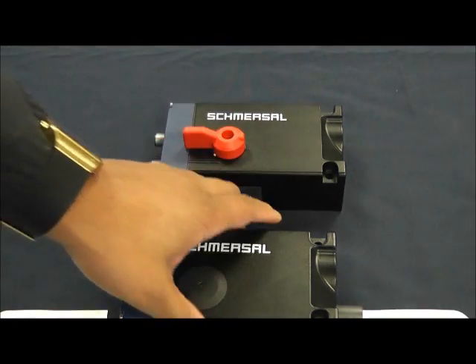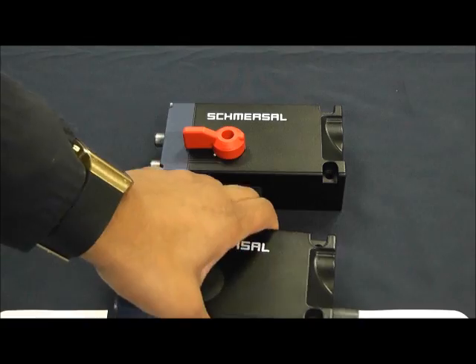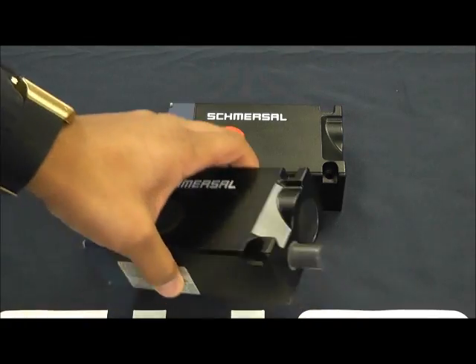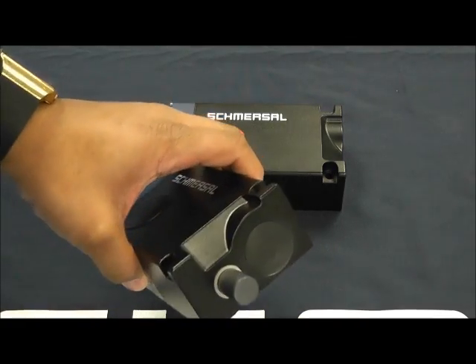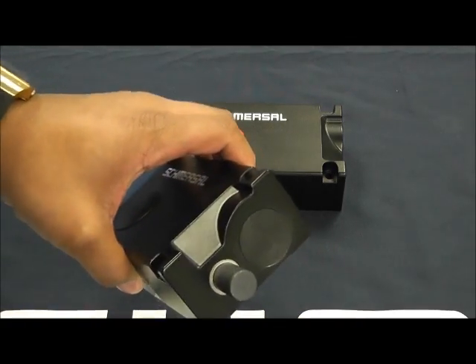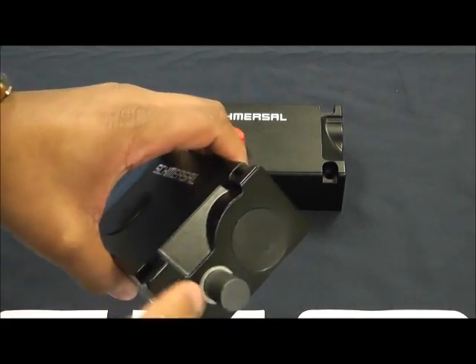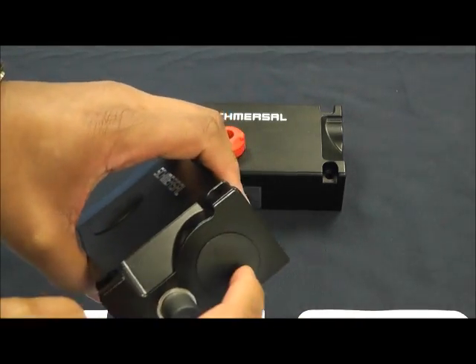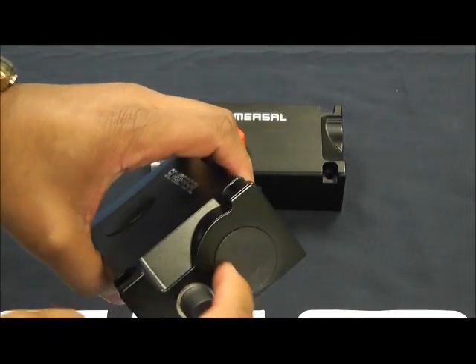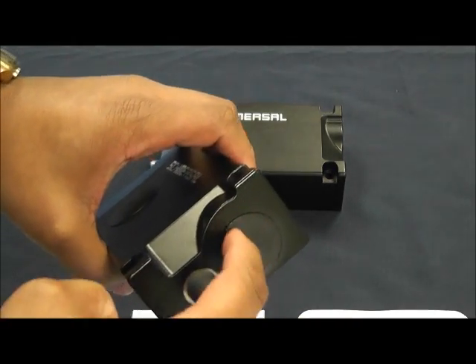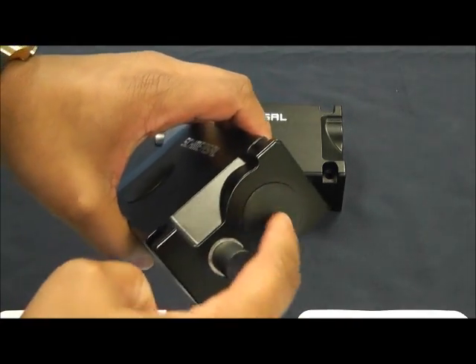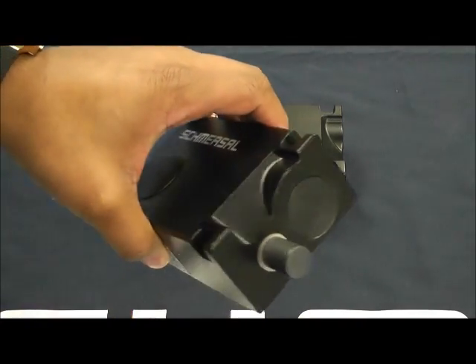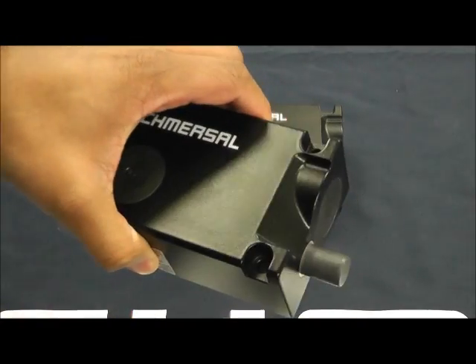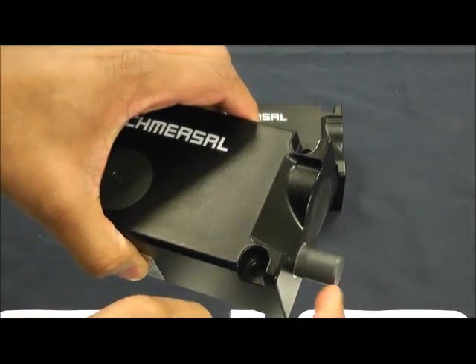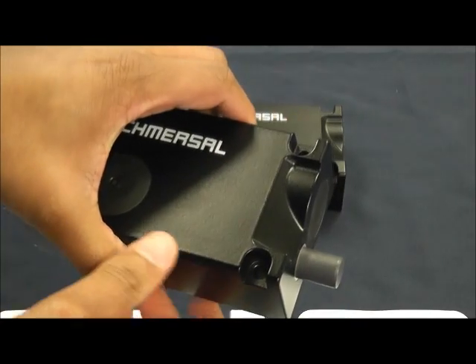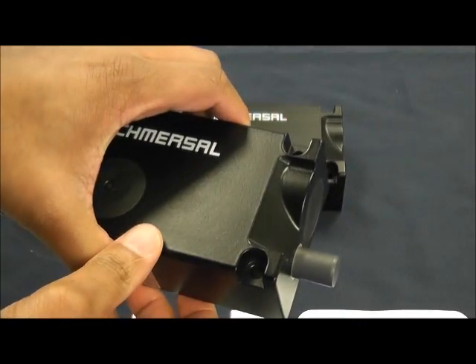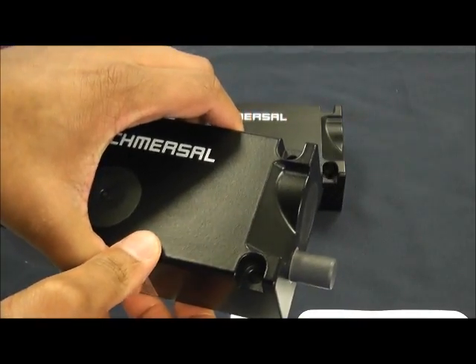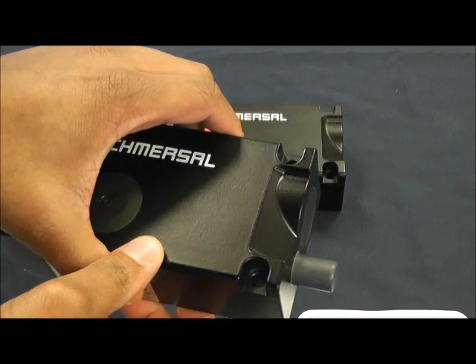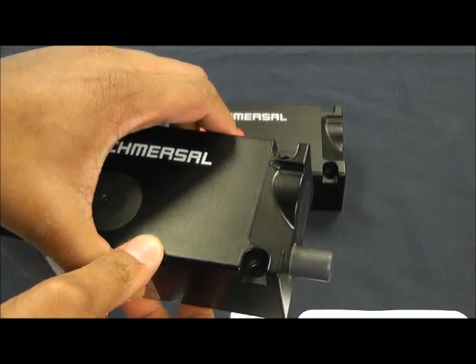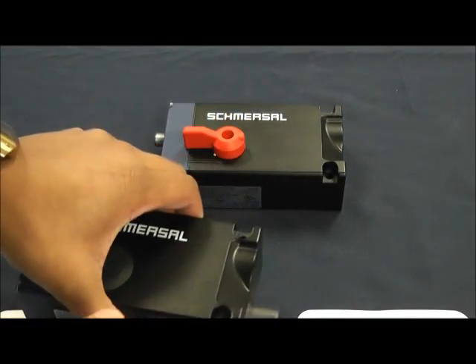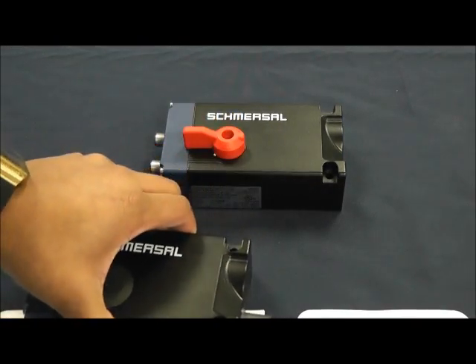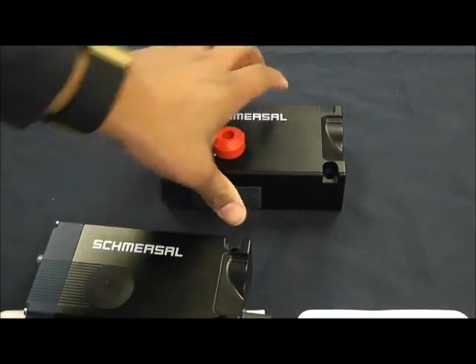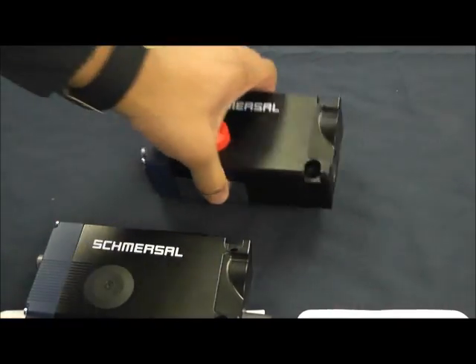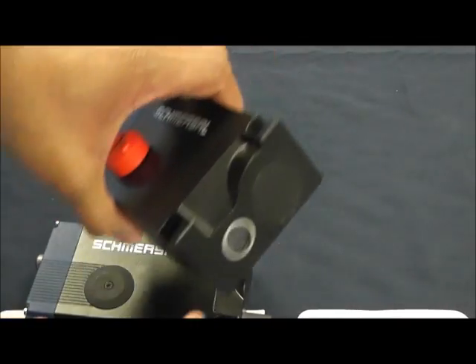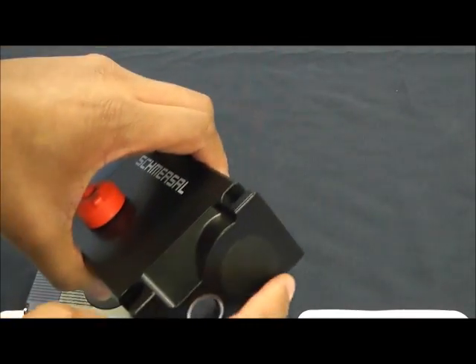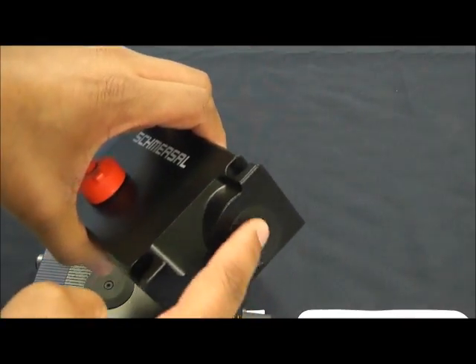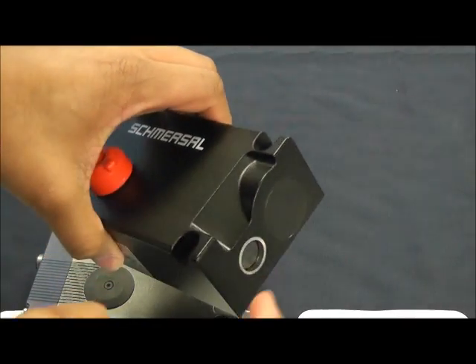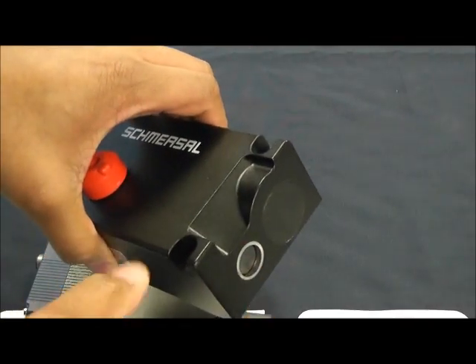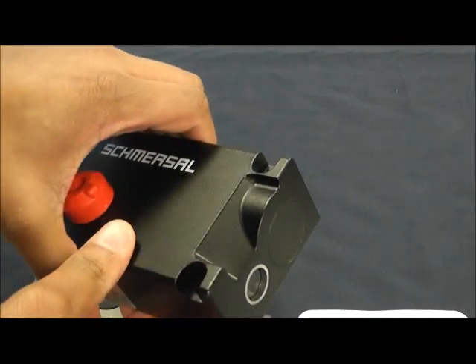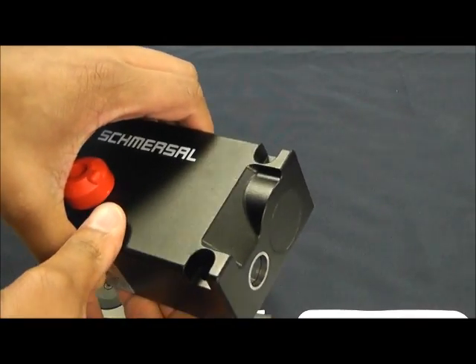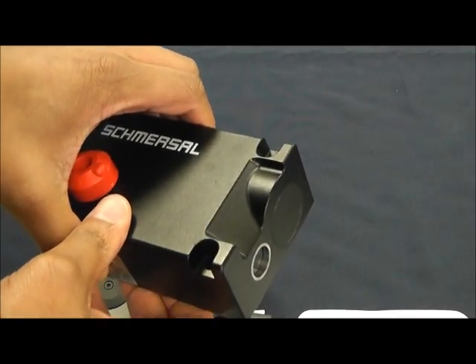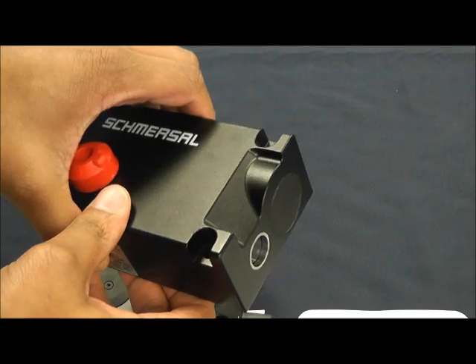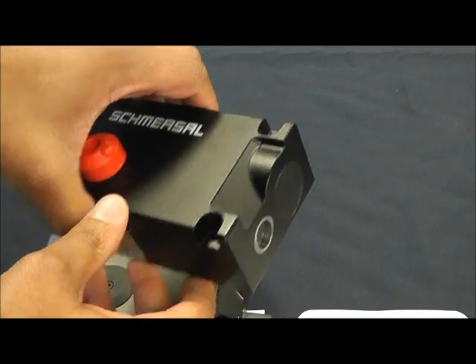As we look at this switch, you'll see there's going to be your RFID tag, and here the bolt is extended fully from the switch. And here again, your RFID tag with the bolt fully retracted into the switch.